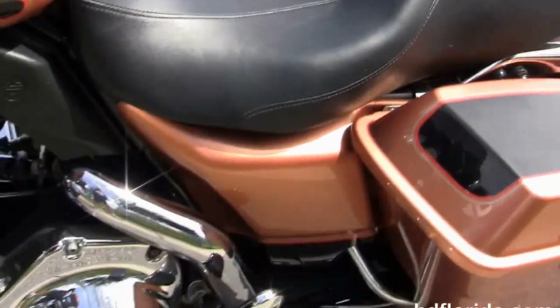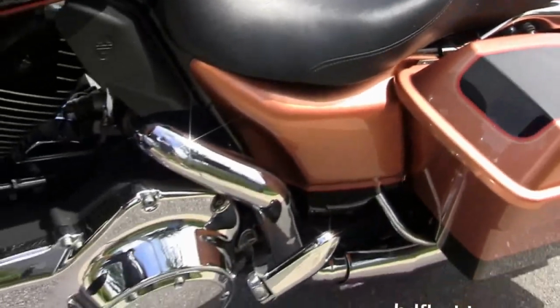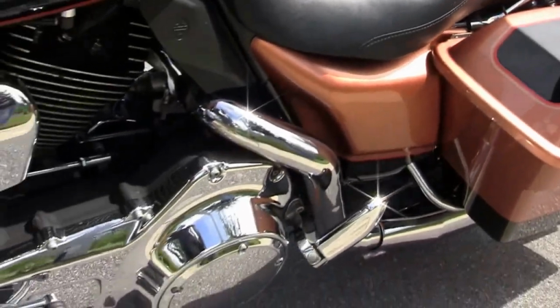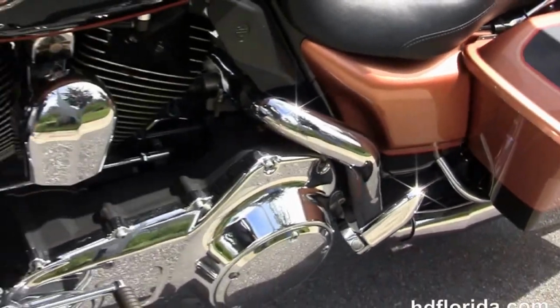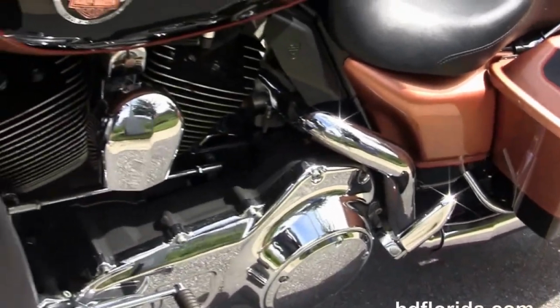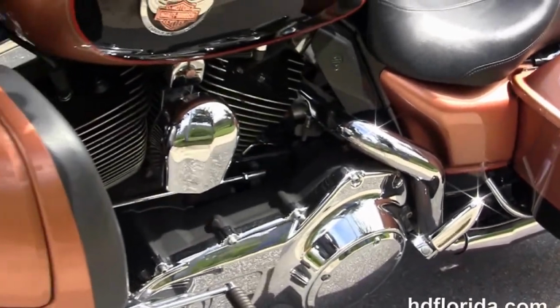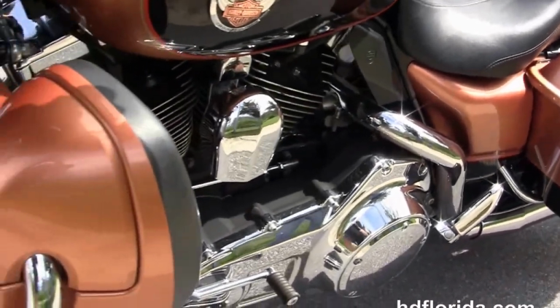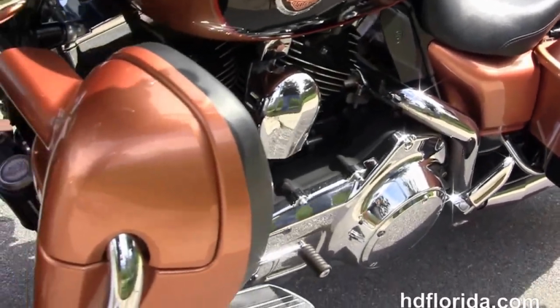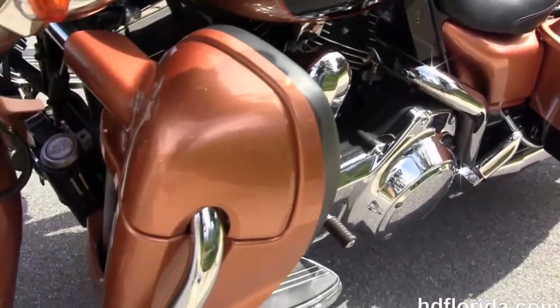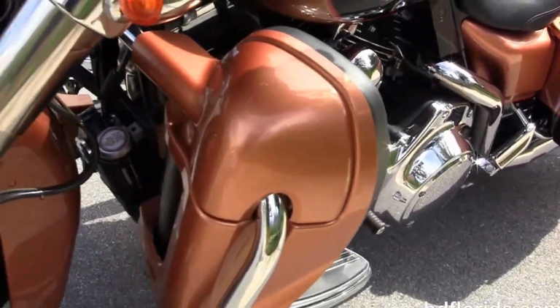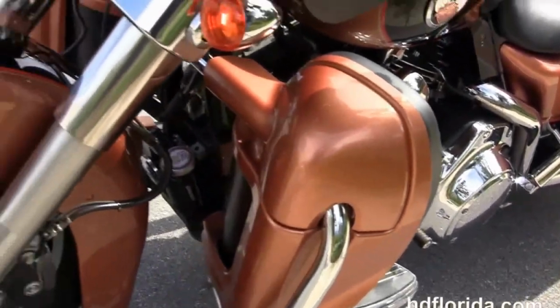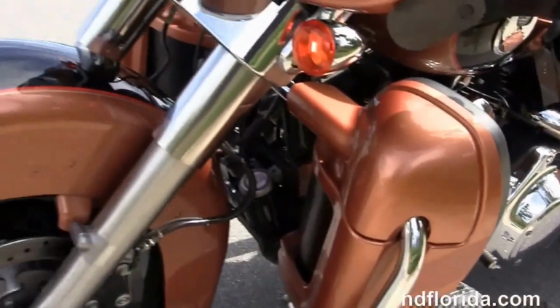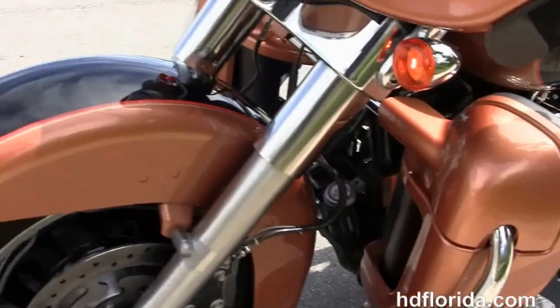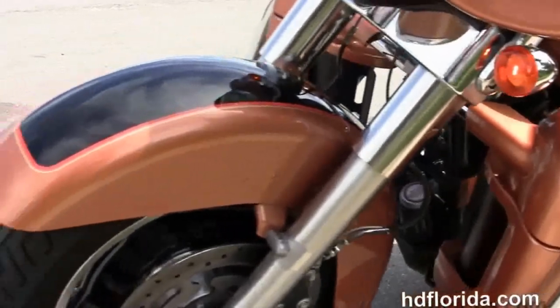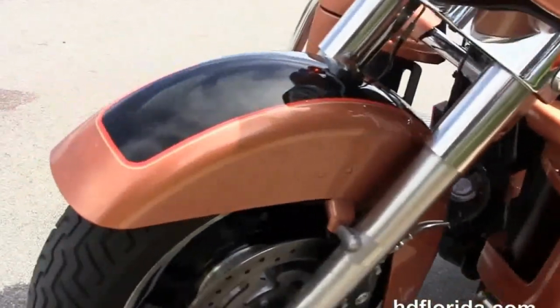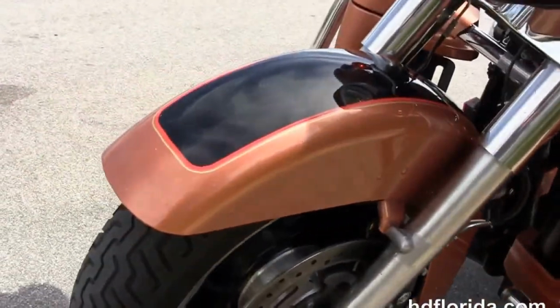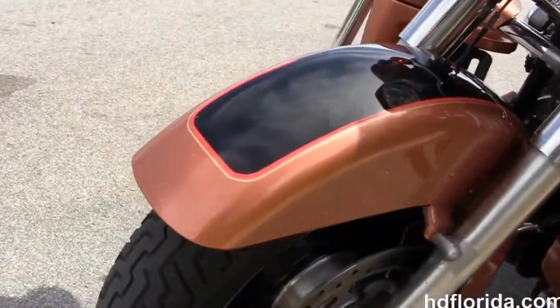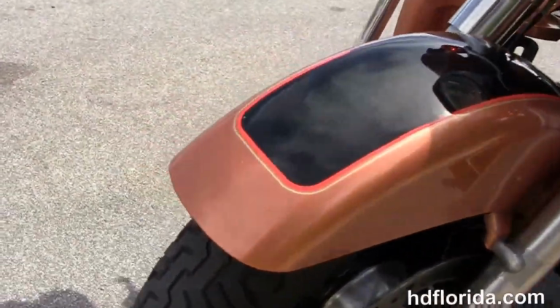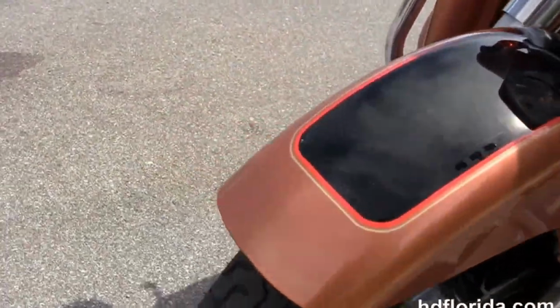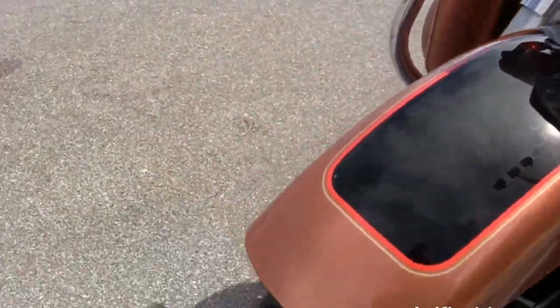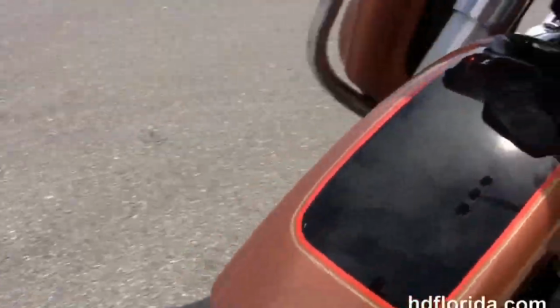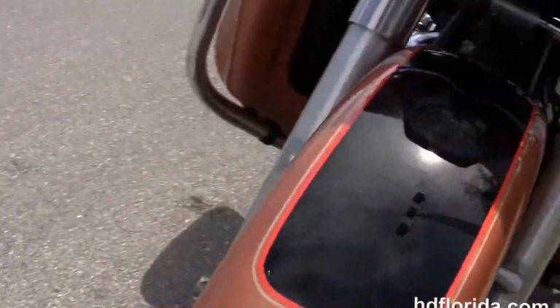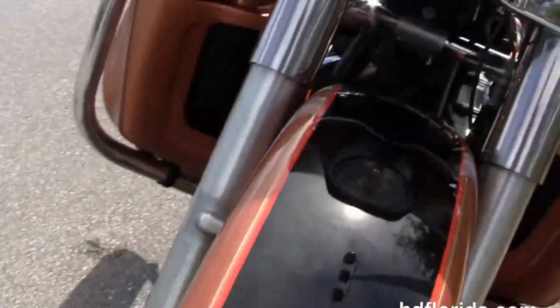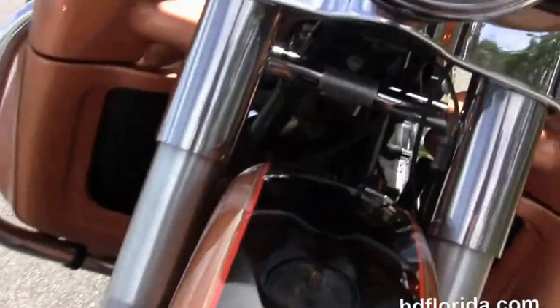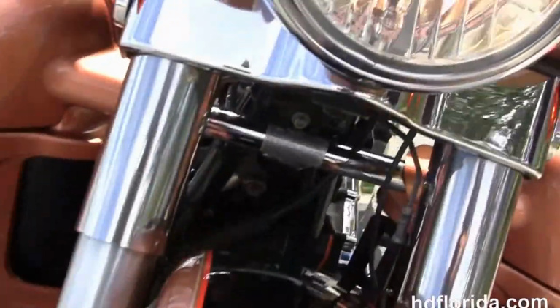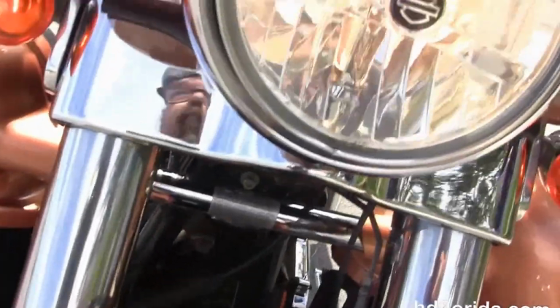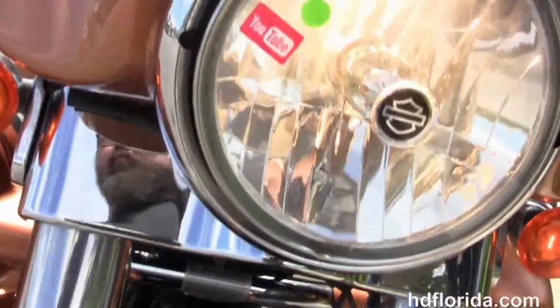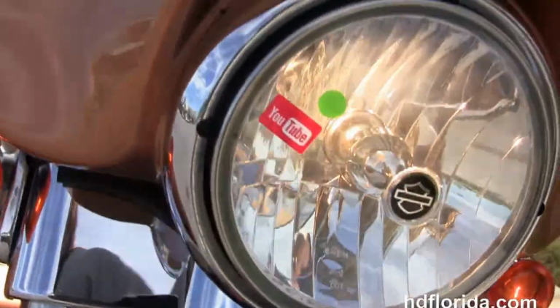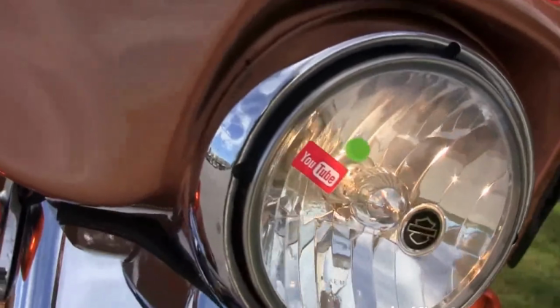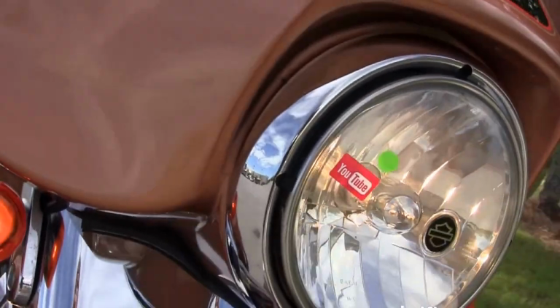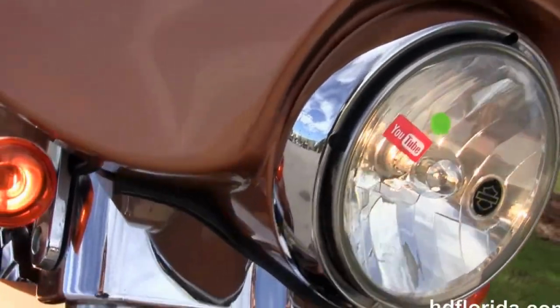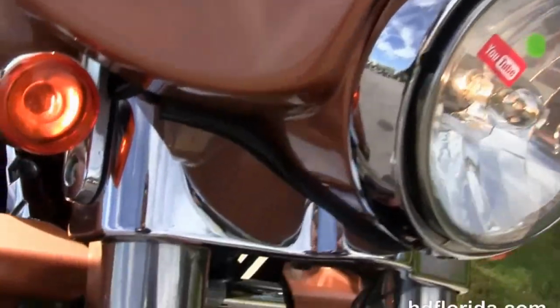It is in the 105th anniversary copper and black two-tone paint. It has the factory ABS brakes and the additional chrome windshield trim out front.